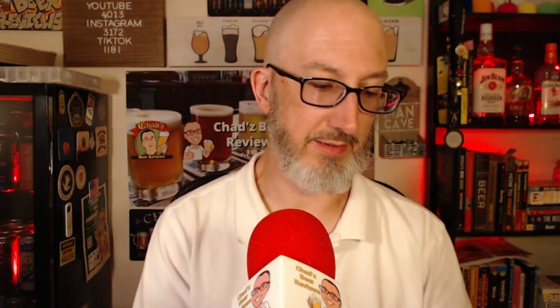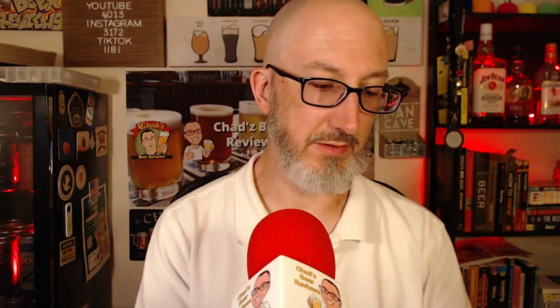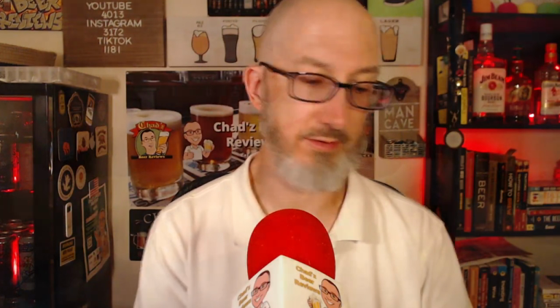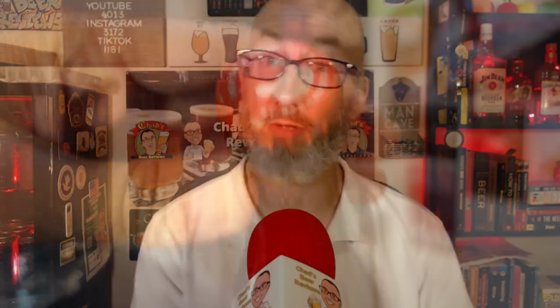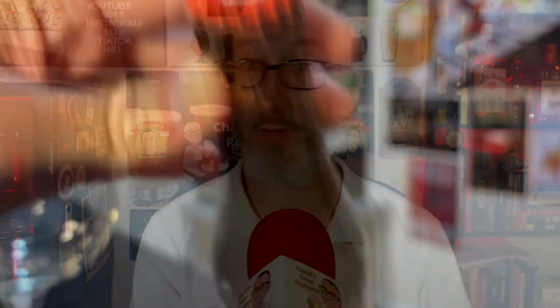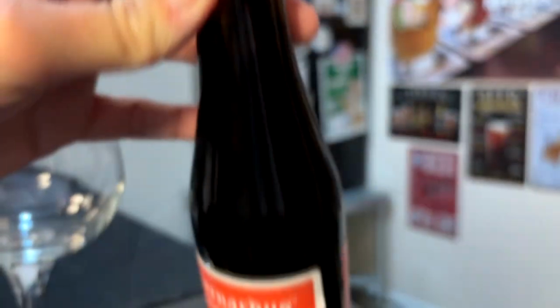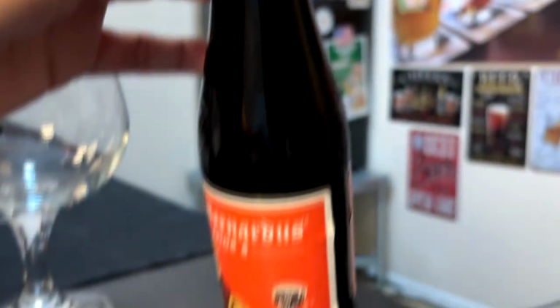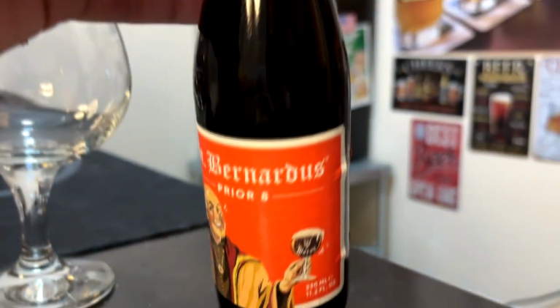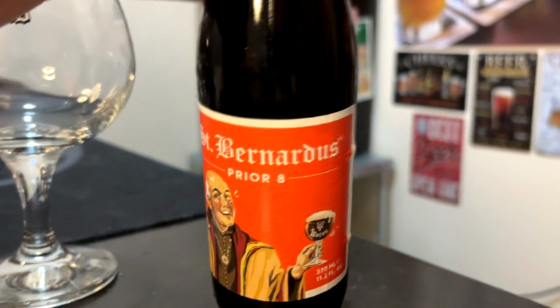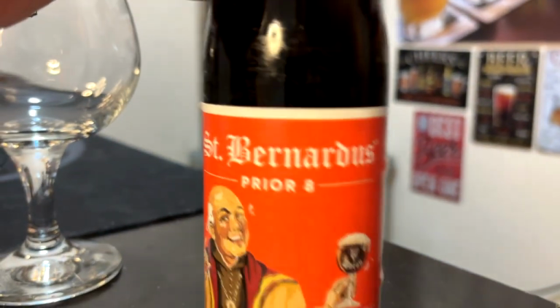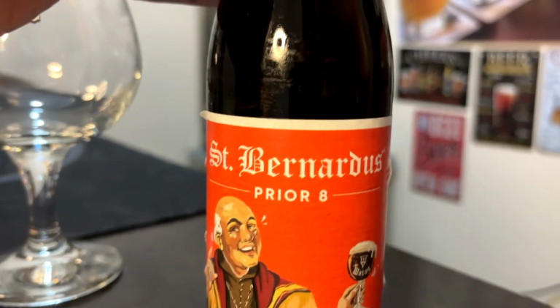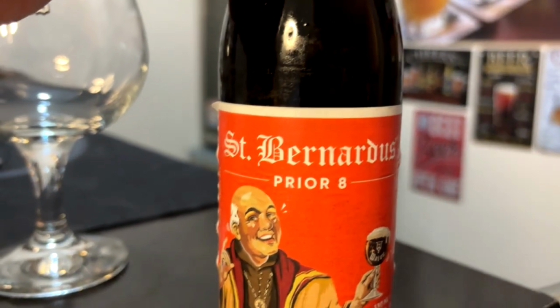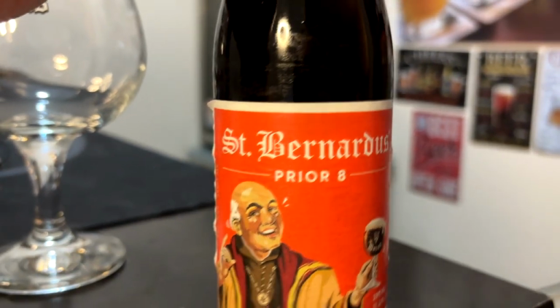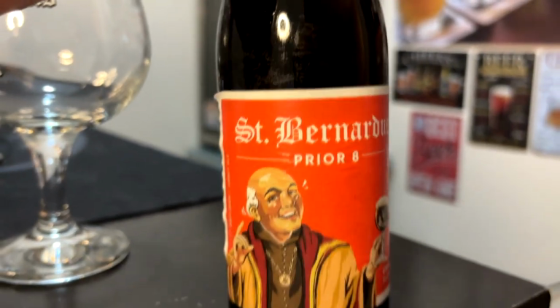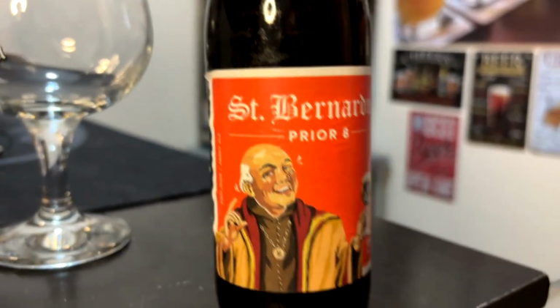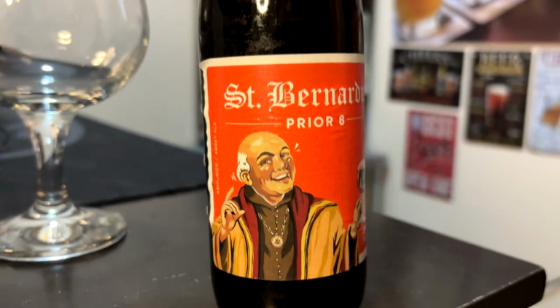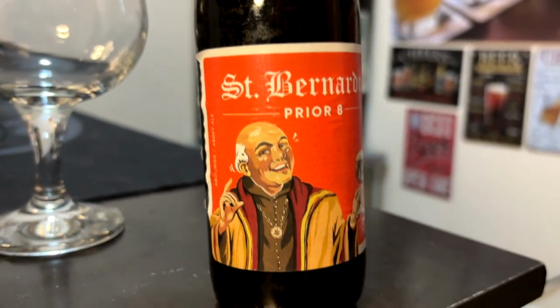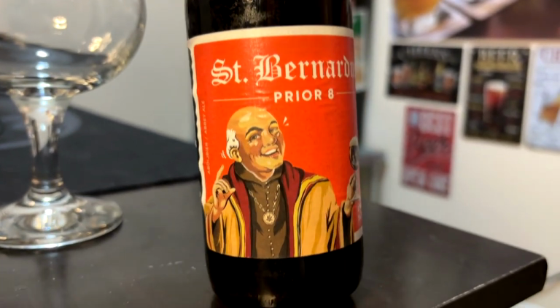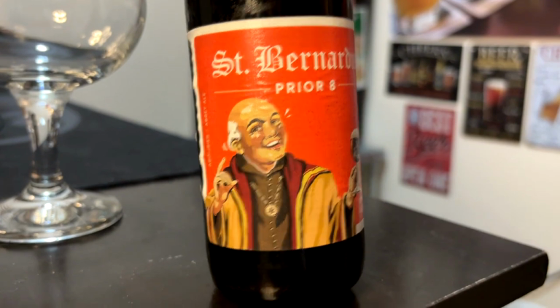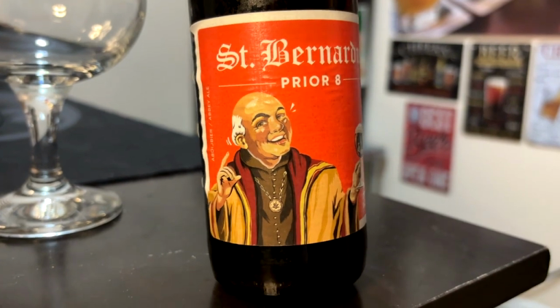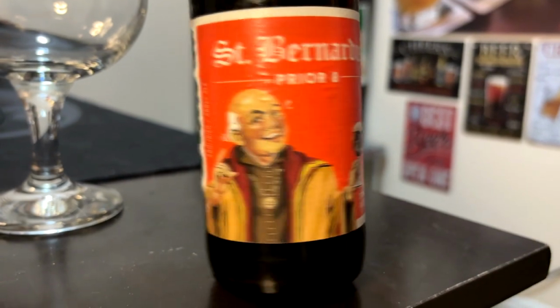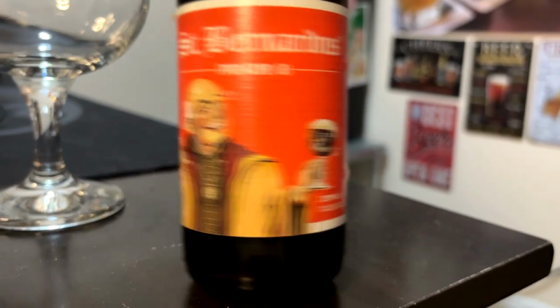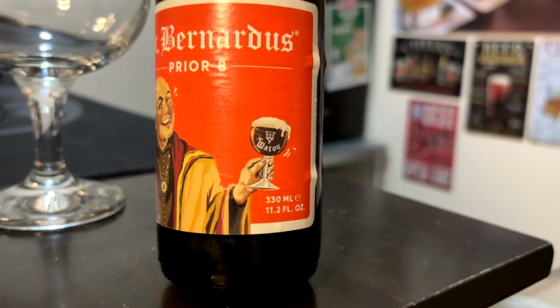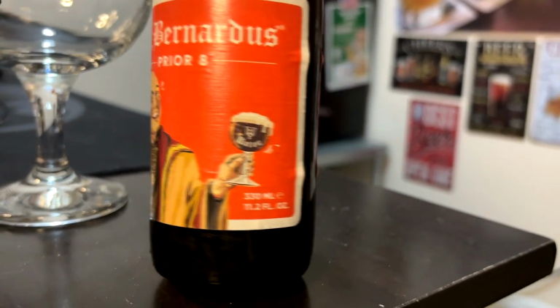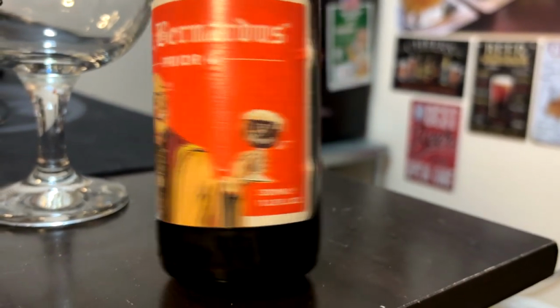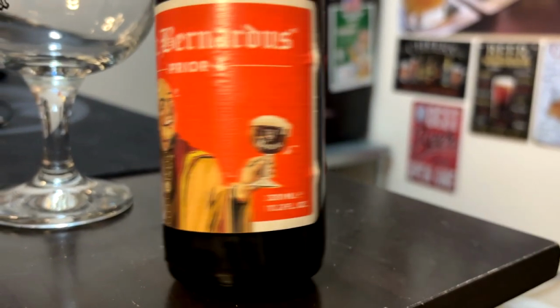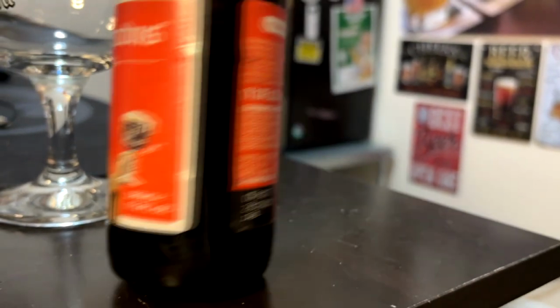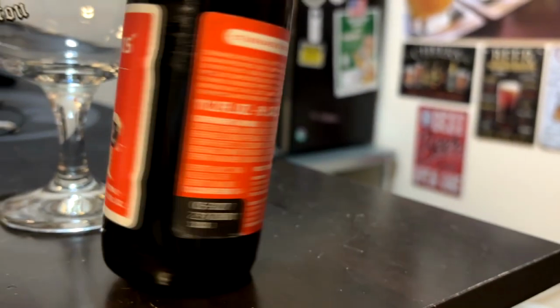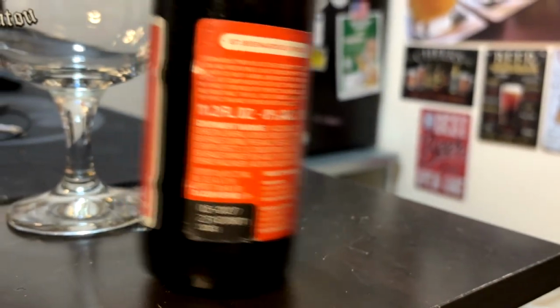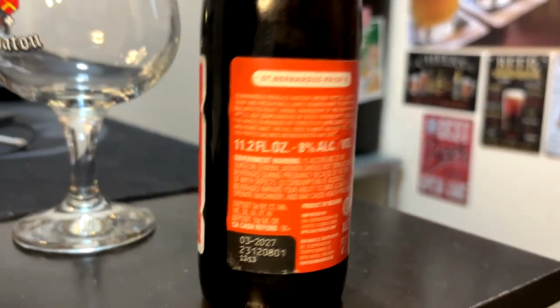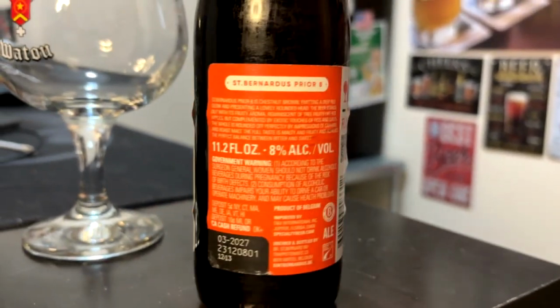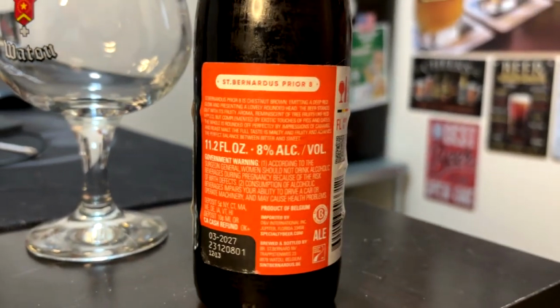This is St. Bernard's — obviously, Prior 8. Prior to what? I don't know. 330 mil, 11.2 fluid ounces, 8% ABV.